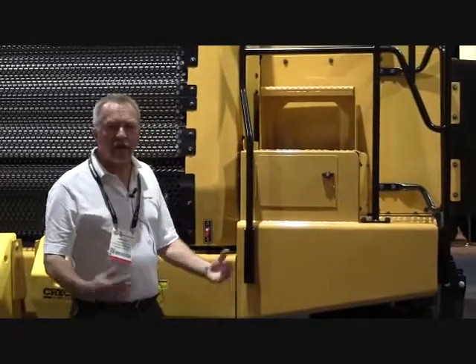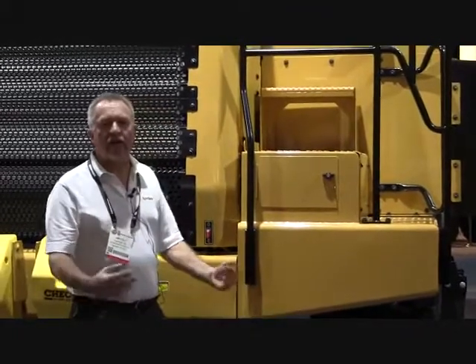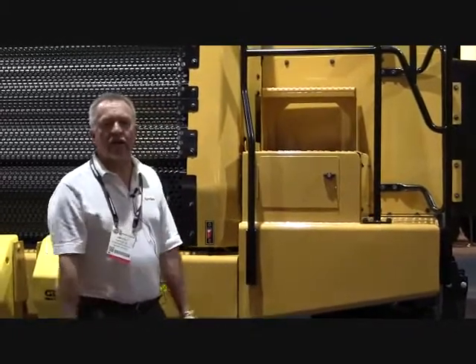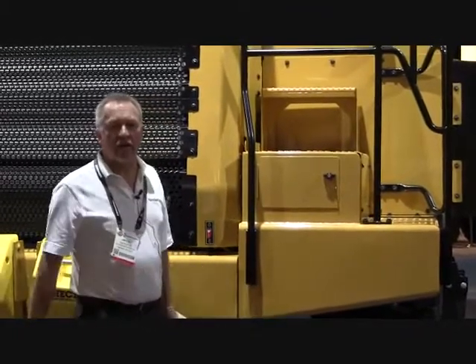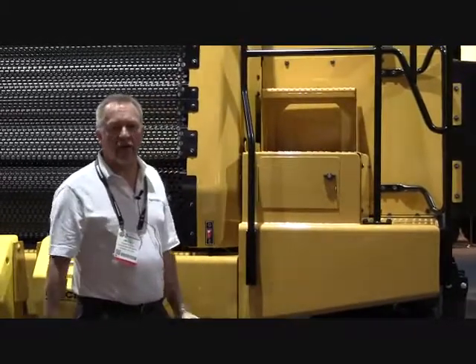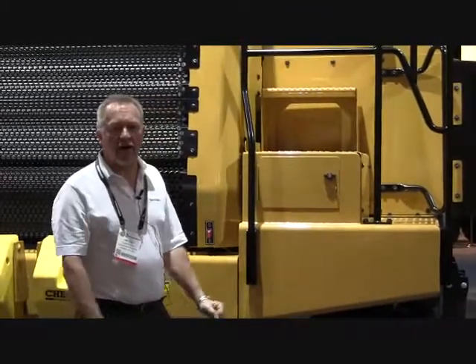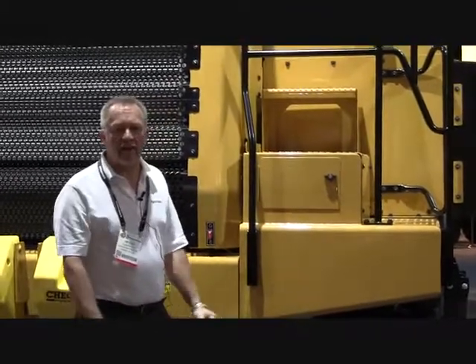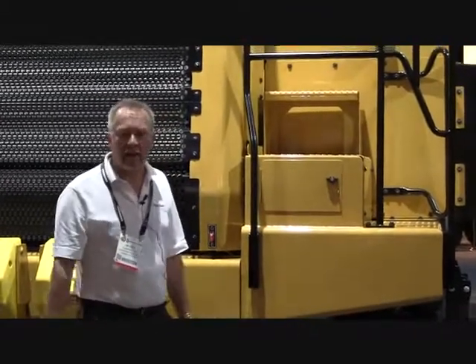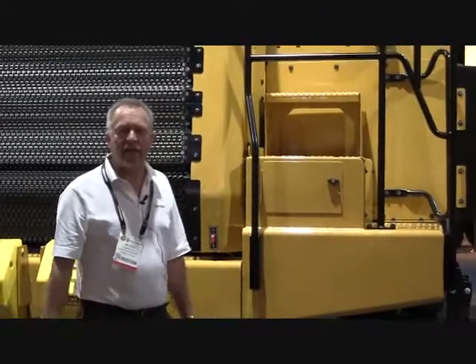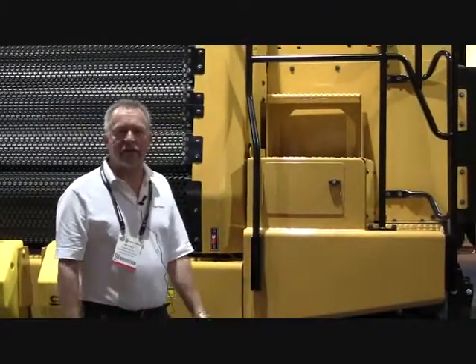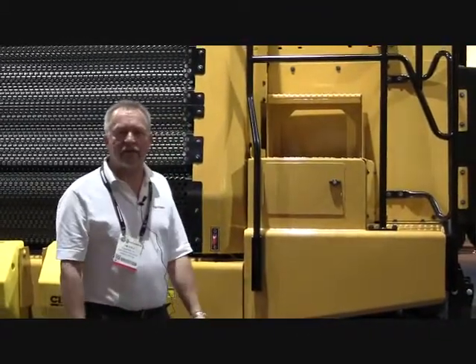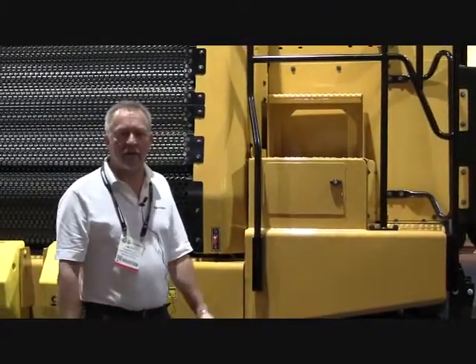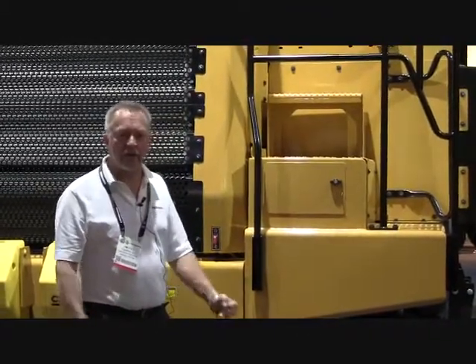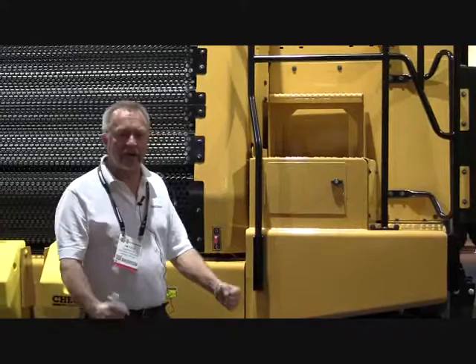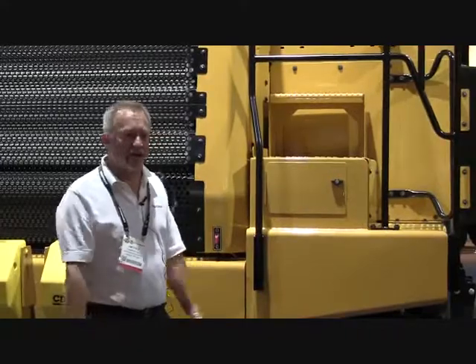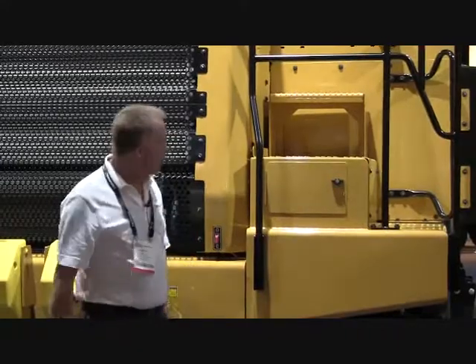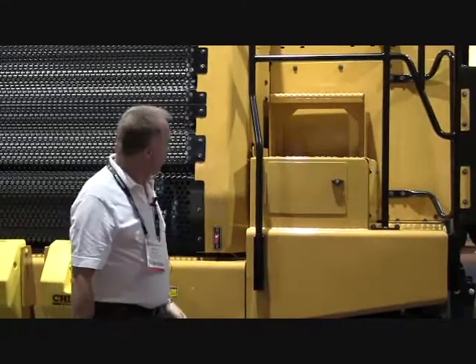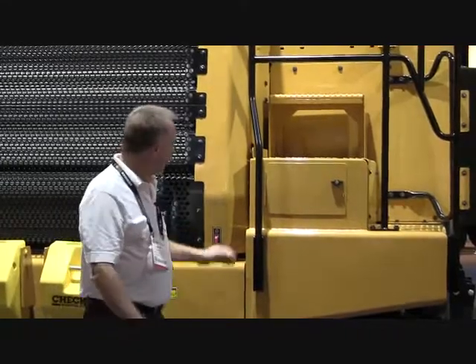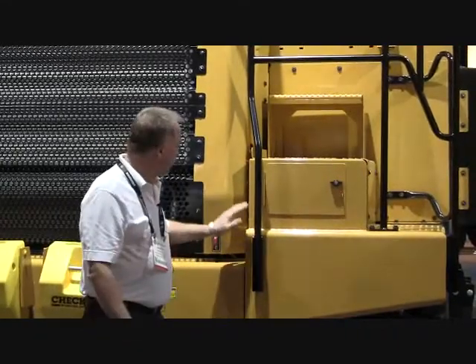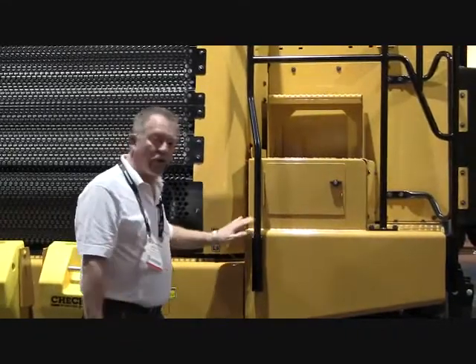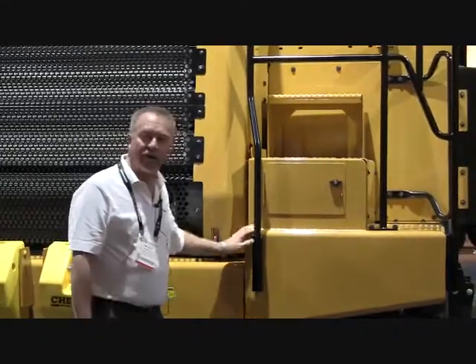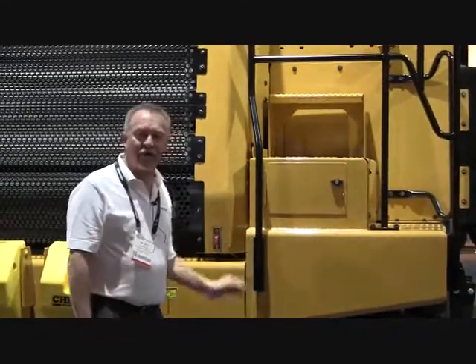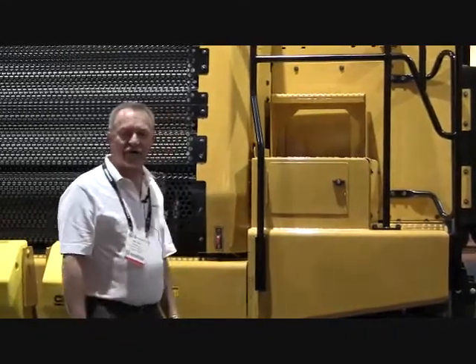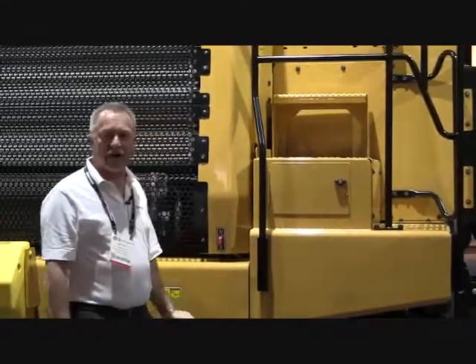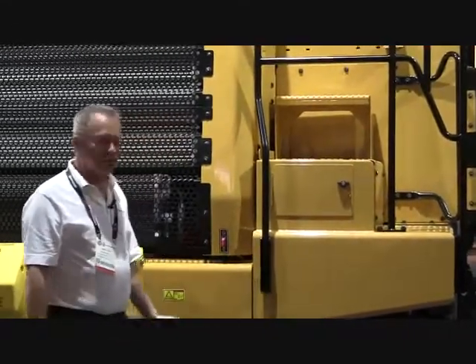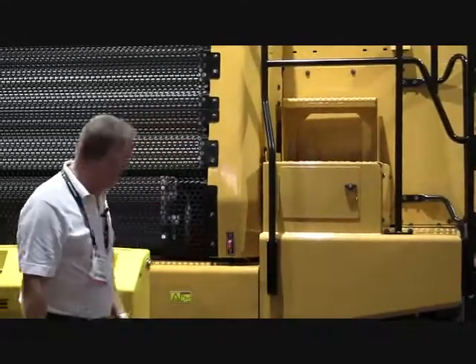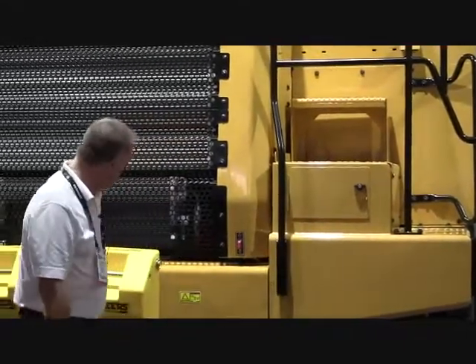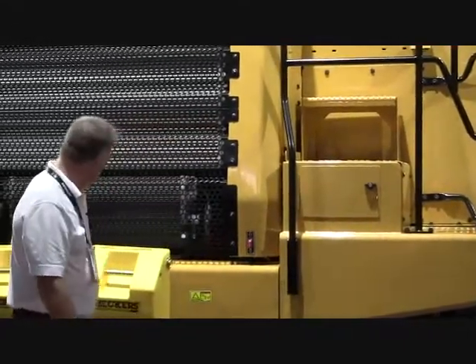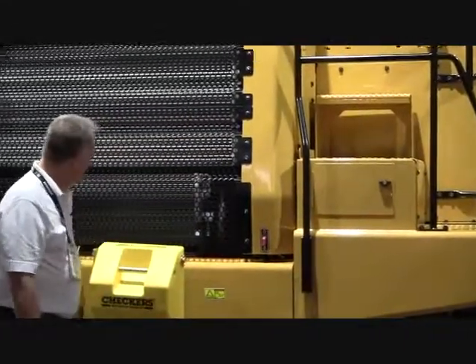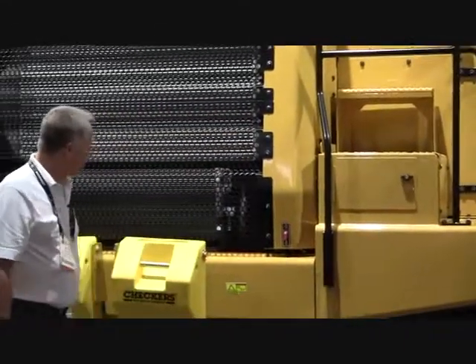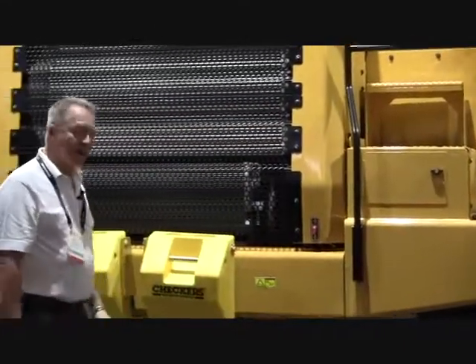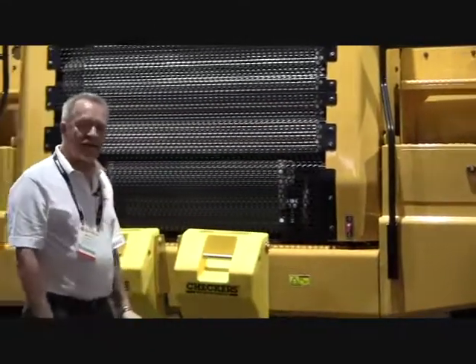Field repairs with a PowerMax air plasma cutting system are really easy. Hopefully this thing won't need it for a while — it's a brand new one. Big truck, I love it.